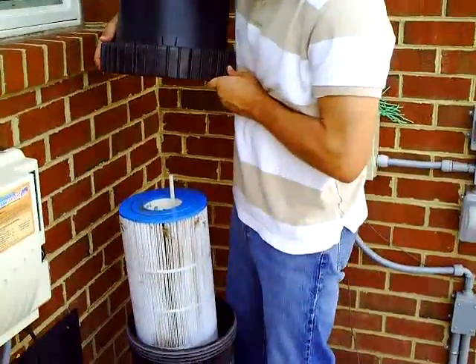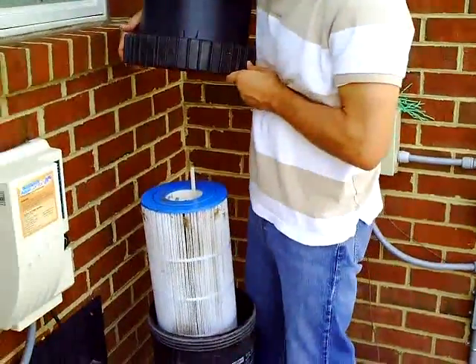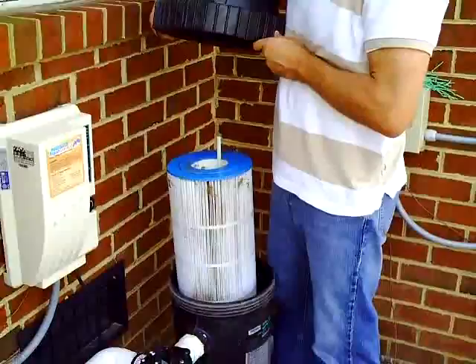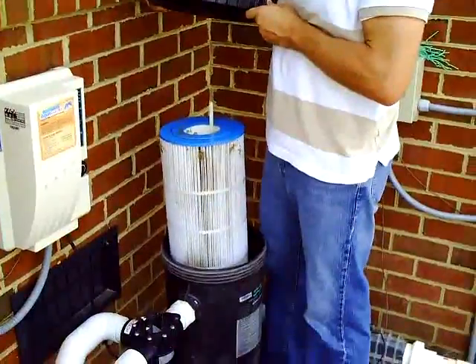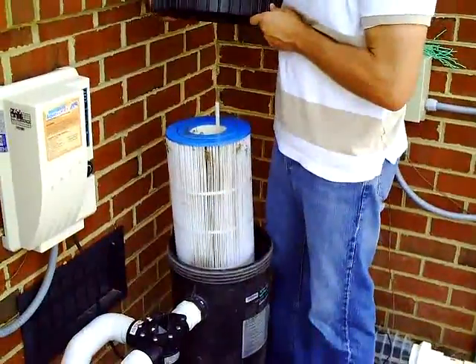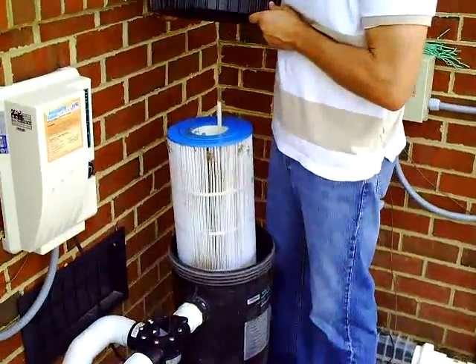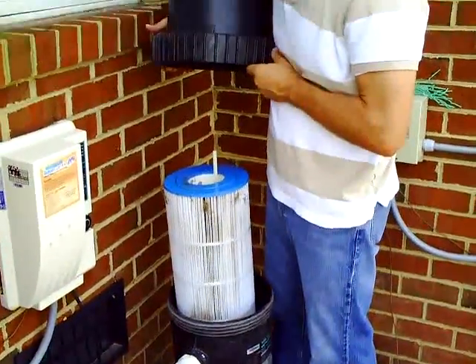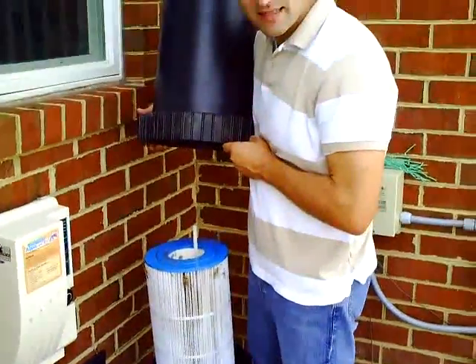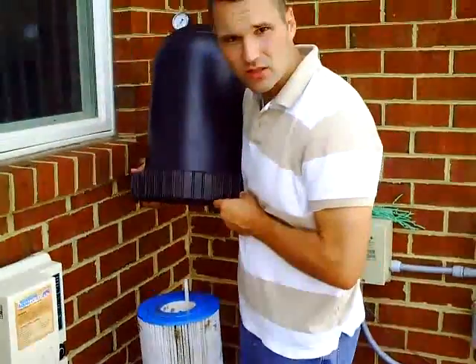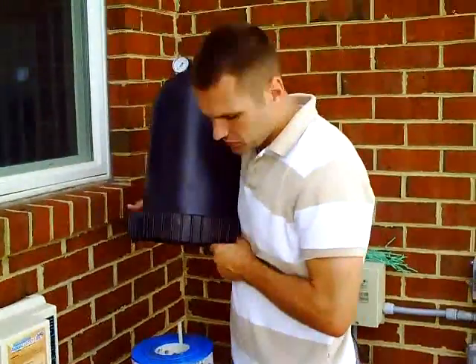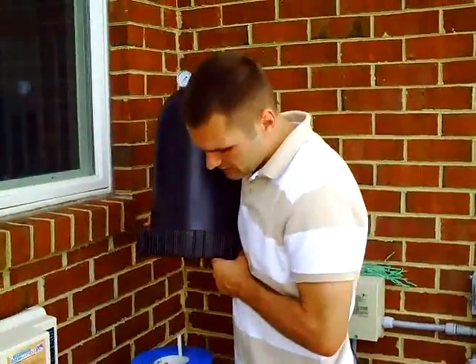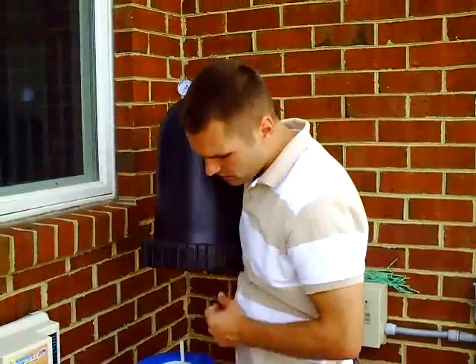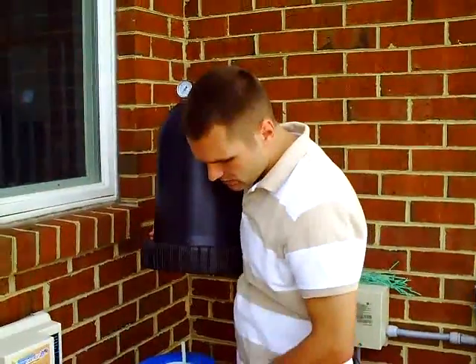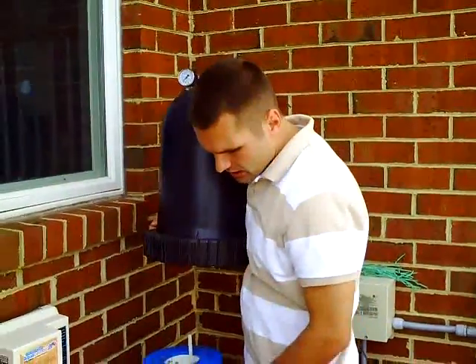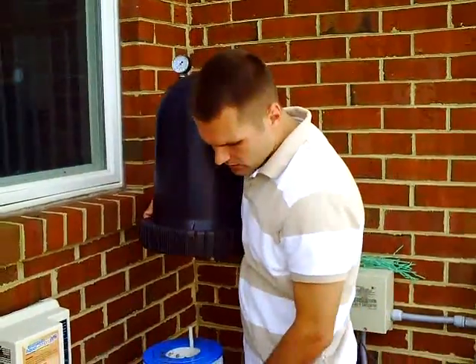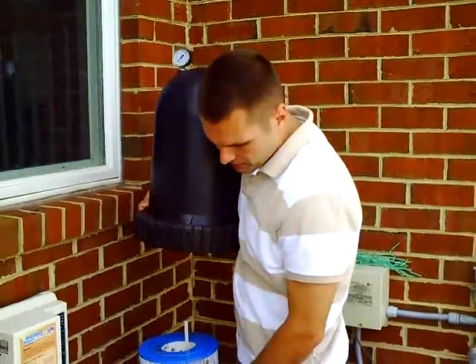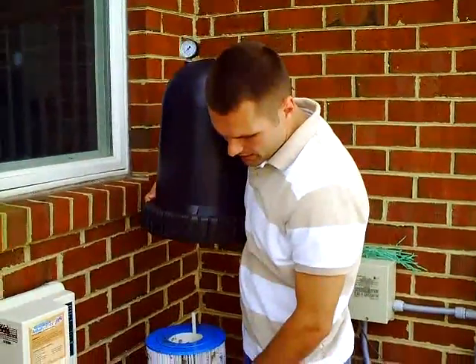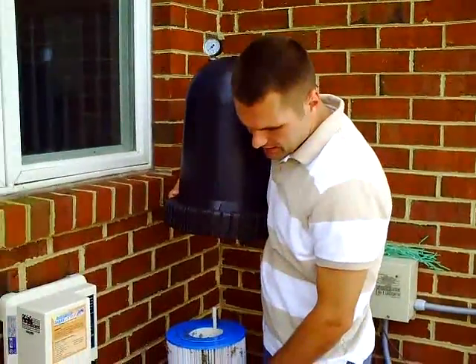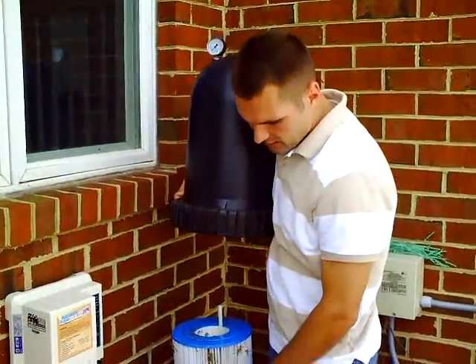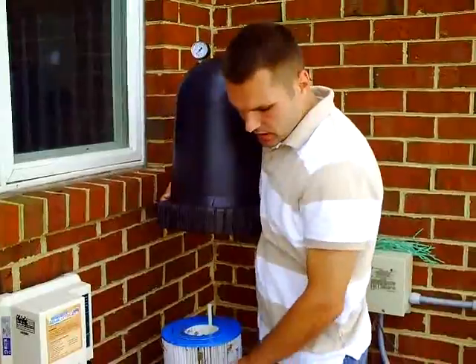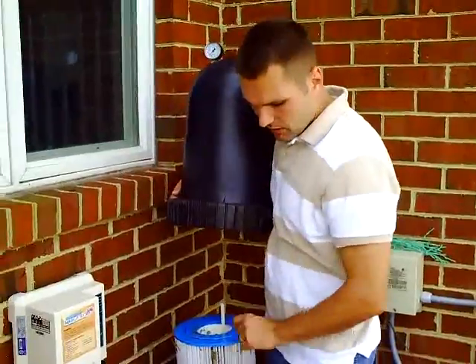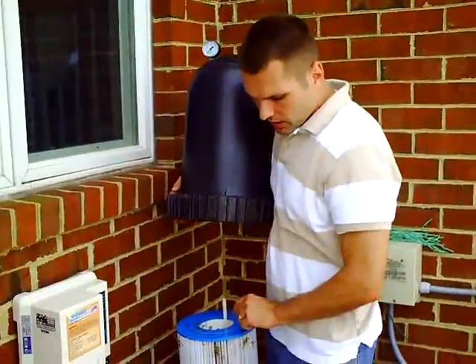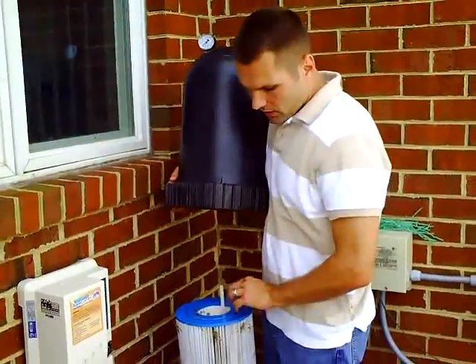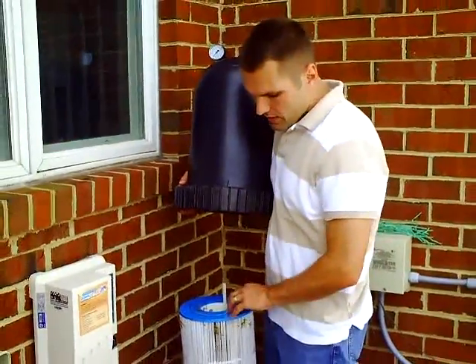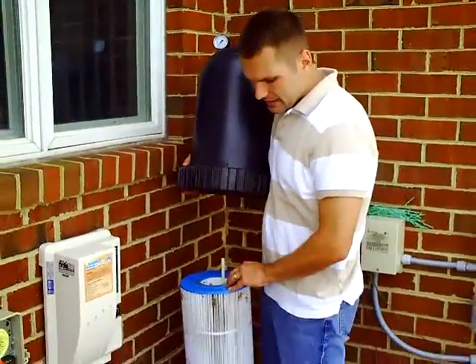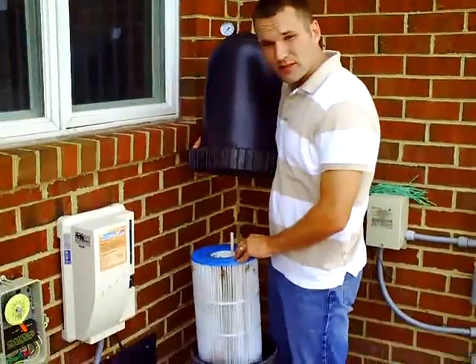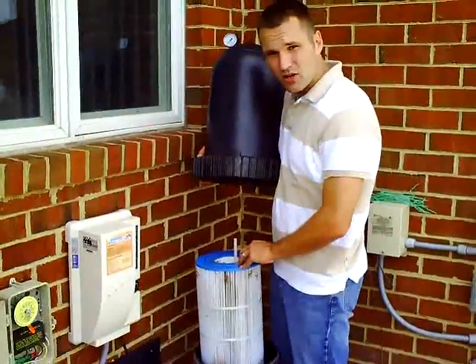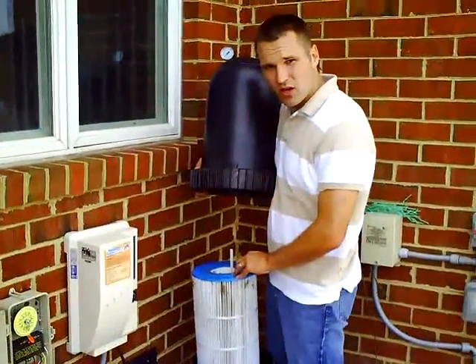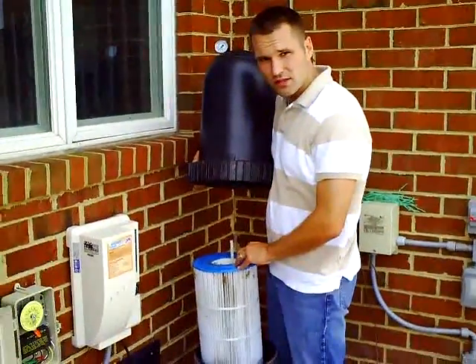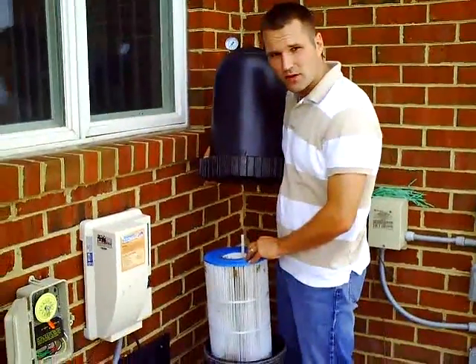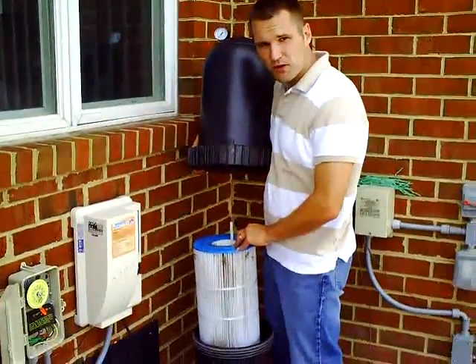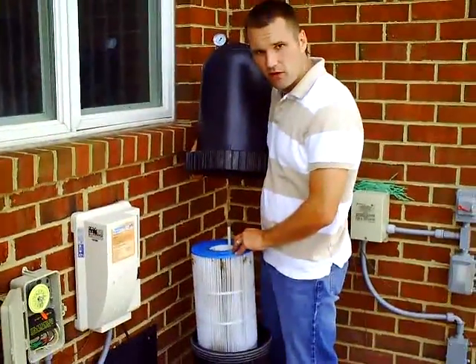There is your filter. Now this is a relatively new pool and that's why the cartridge looks pretty white right now. Our next step is to go to the hose and we're going to spray it off.